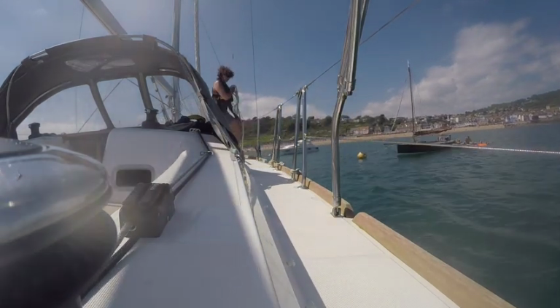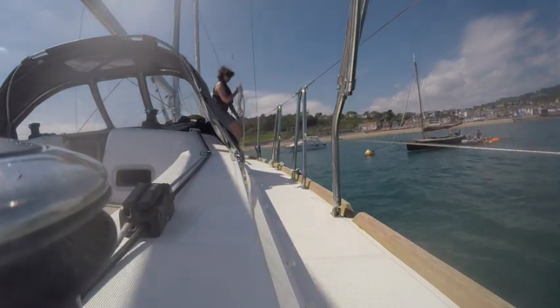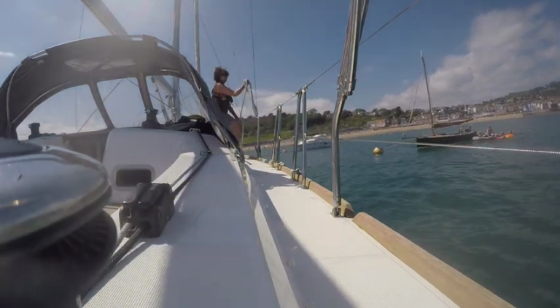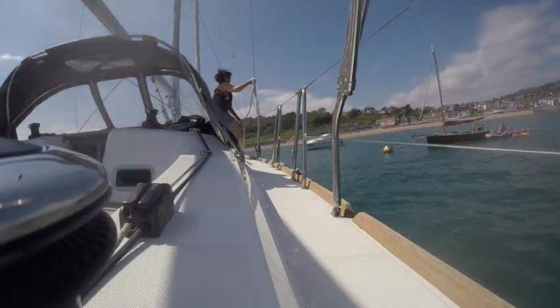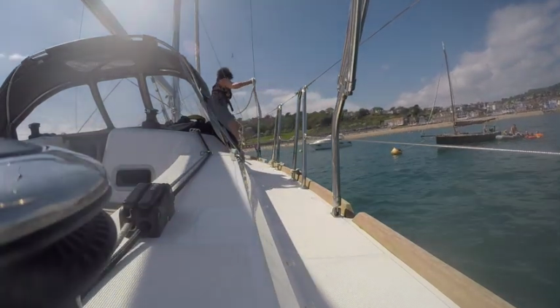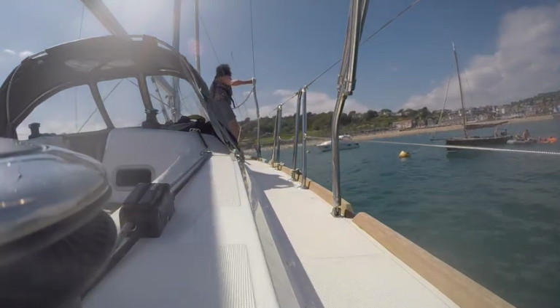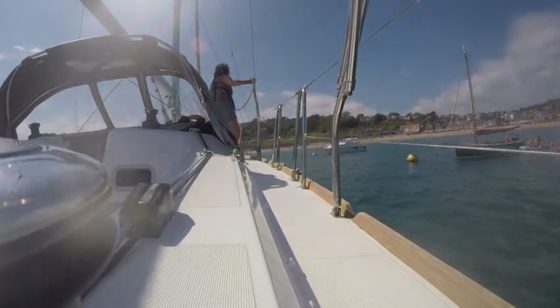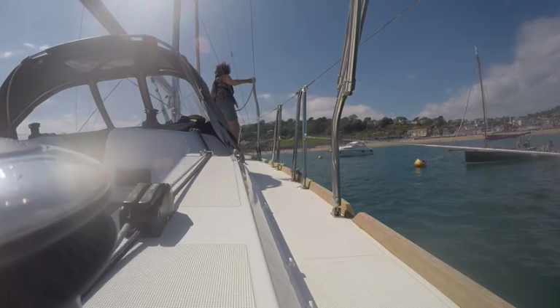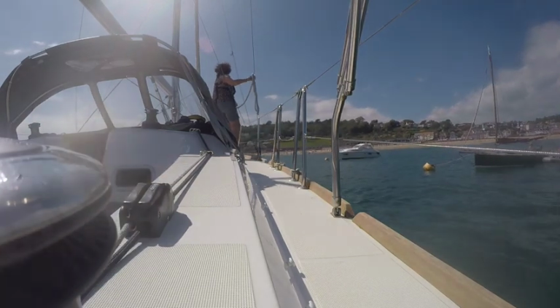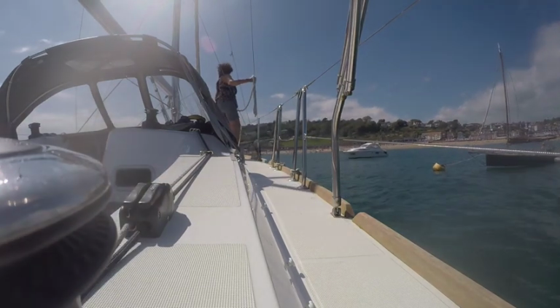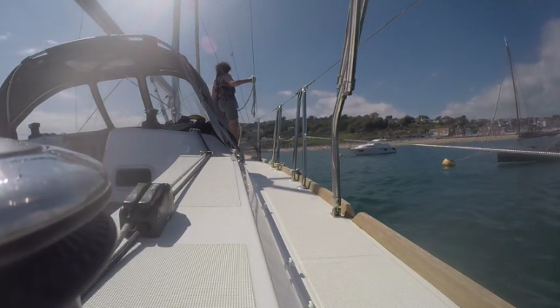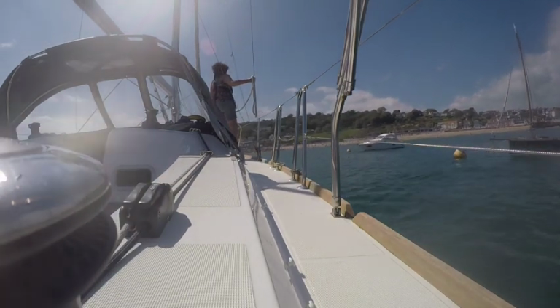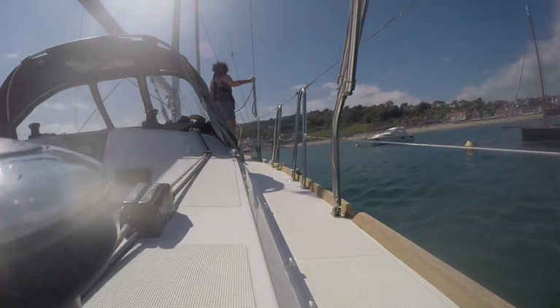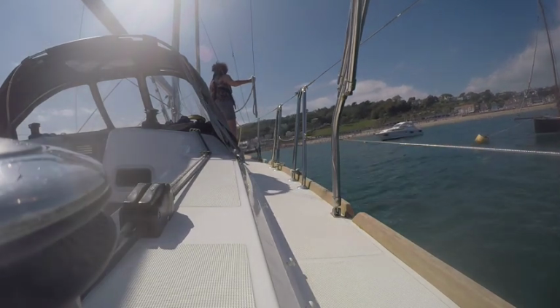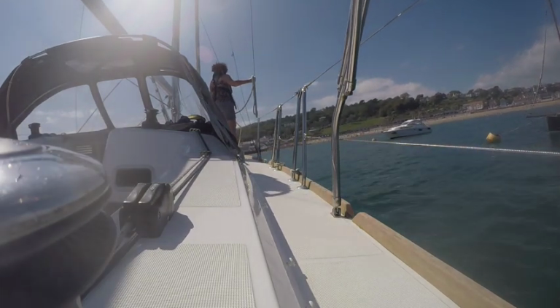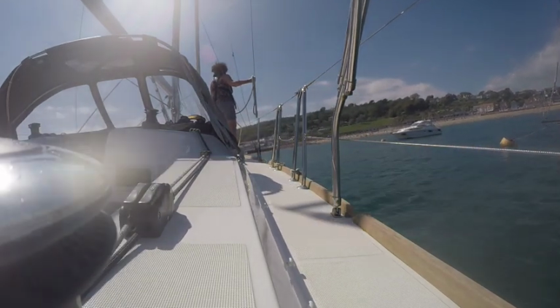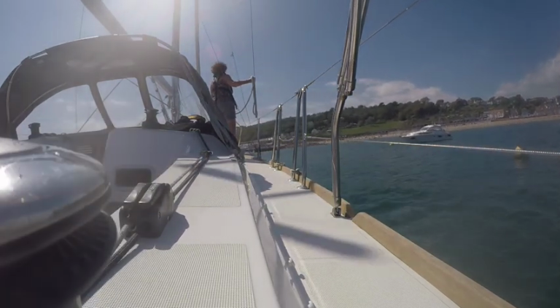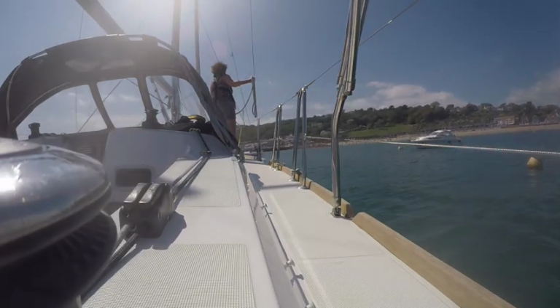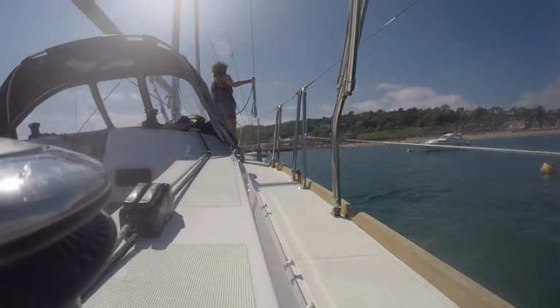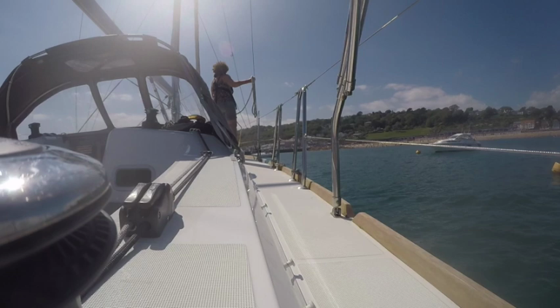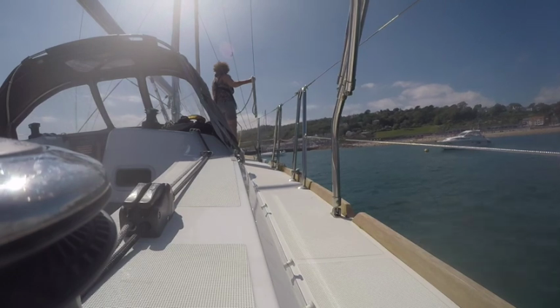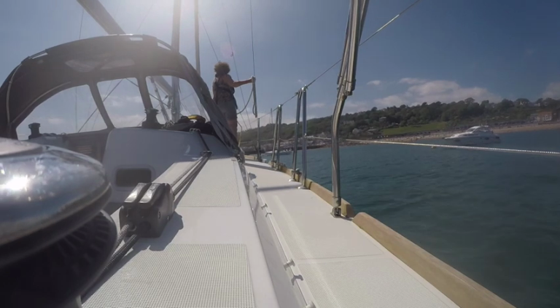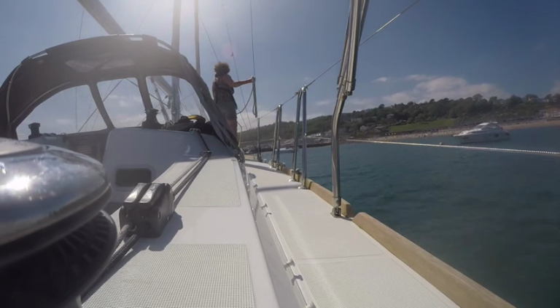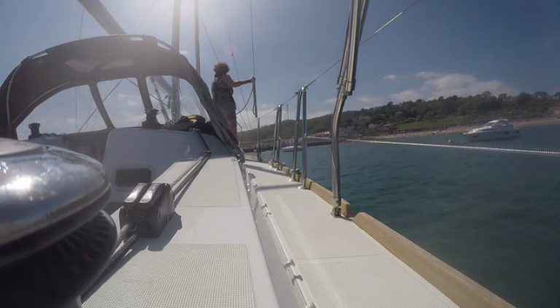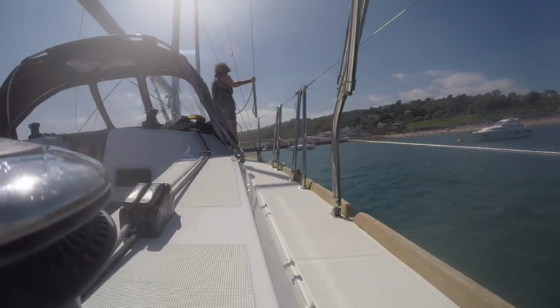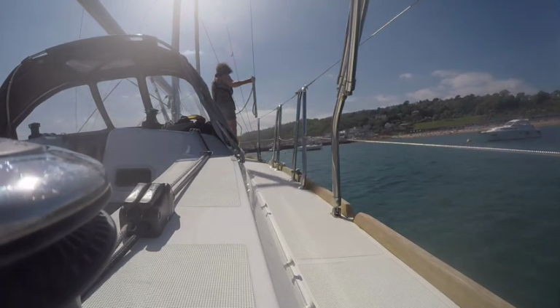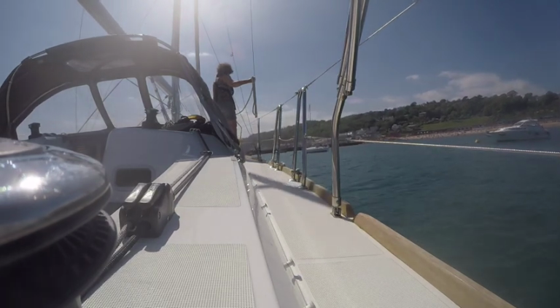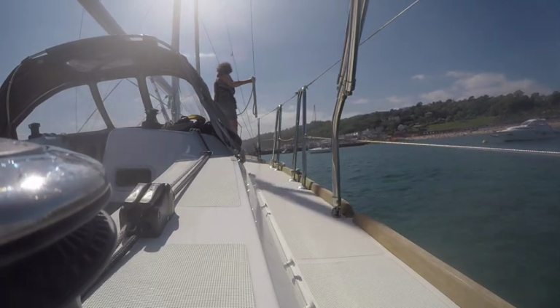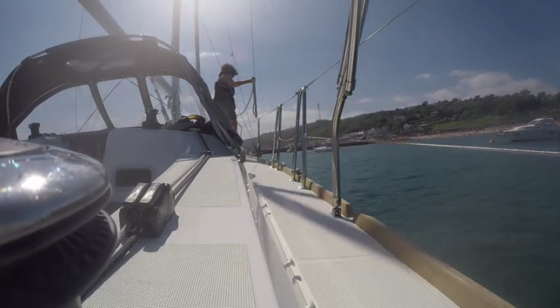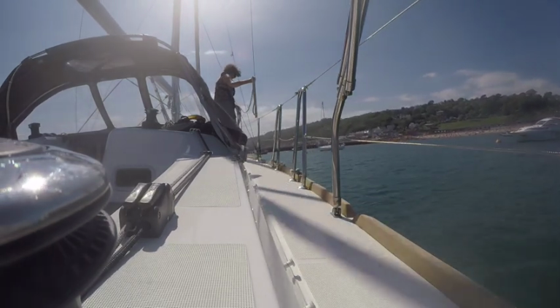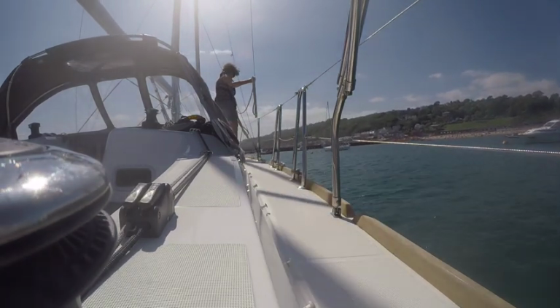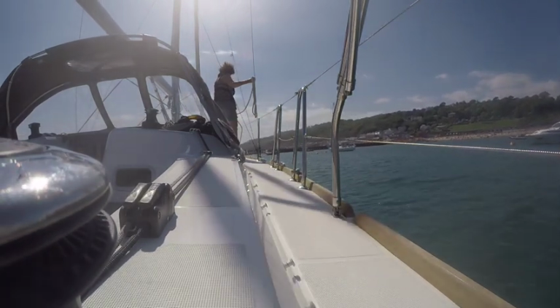And now it's a simple job of the helmsman setting up. As you can see the wind's from our left, I'm going to leave myself with a little bit of wind from the left to make sure that I get blown onto the buoy and not away from it. So I'm not going to line up exactly into wind.